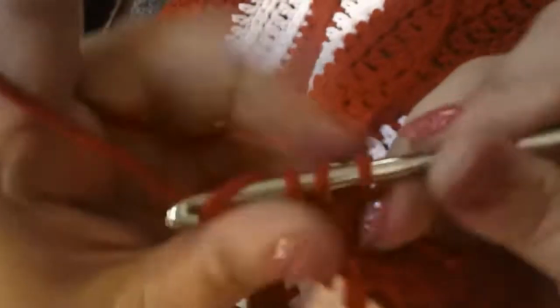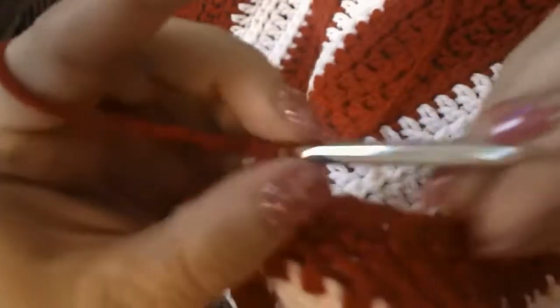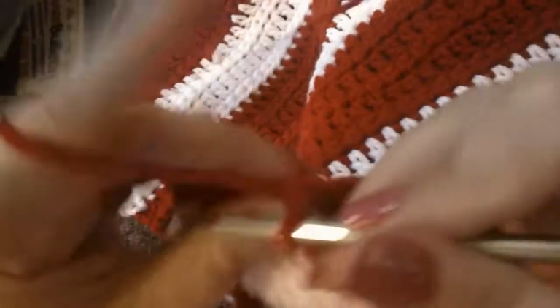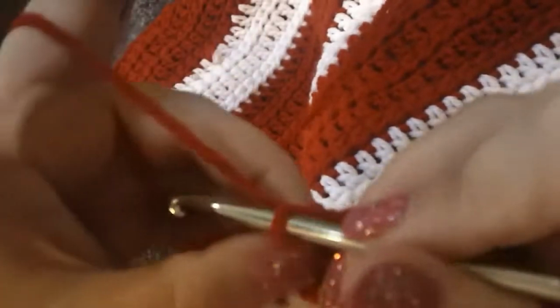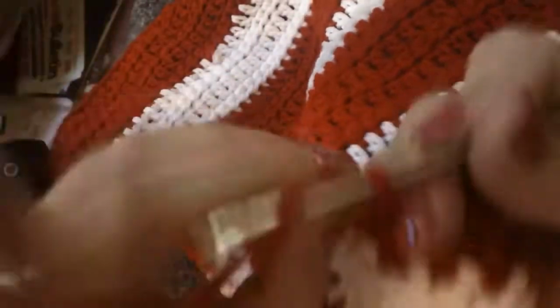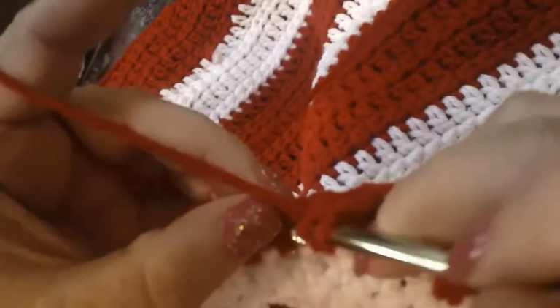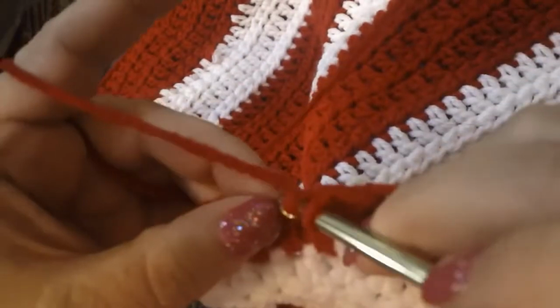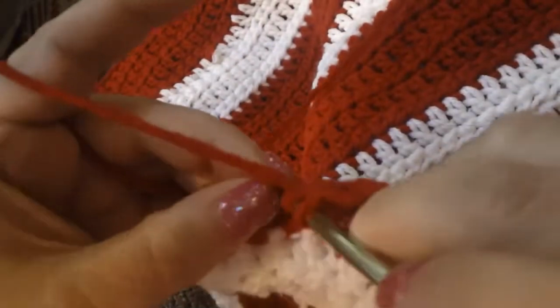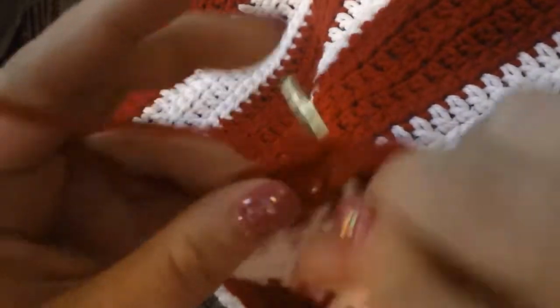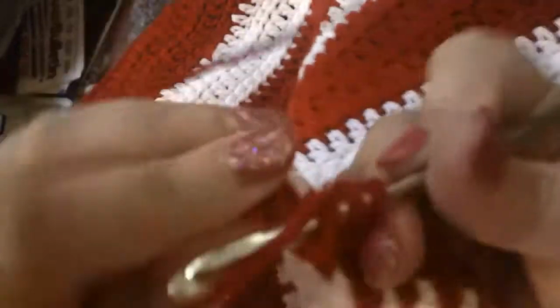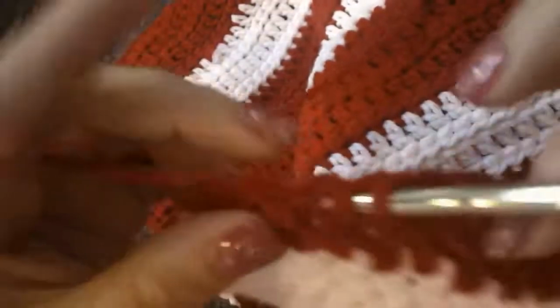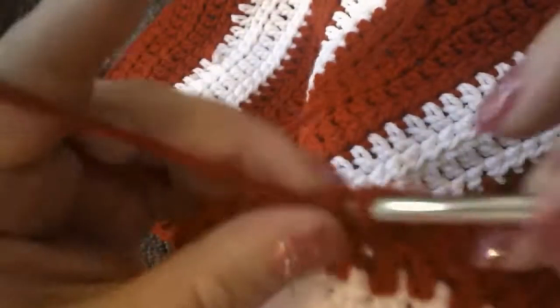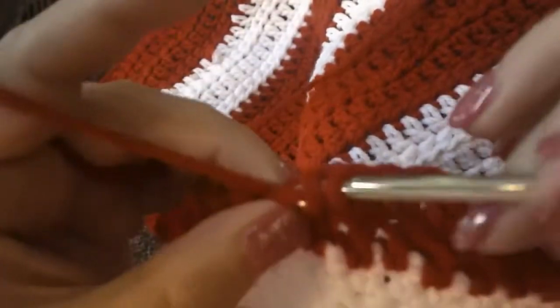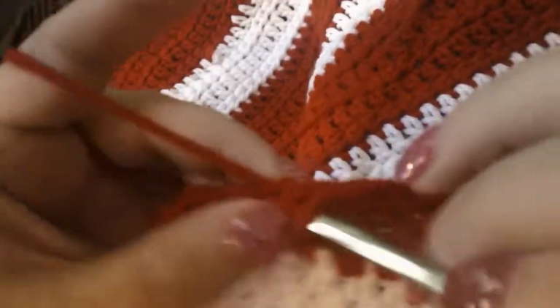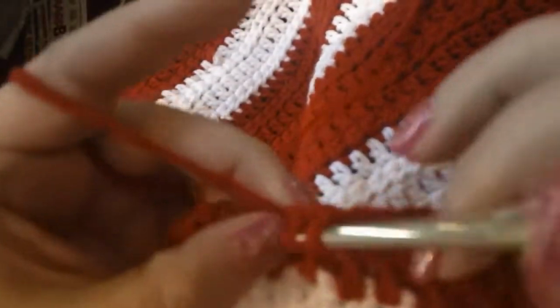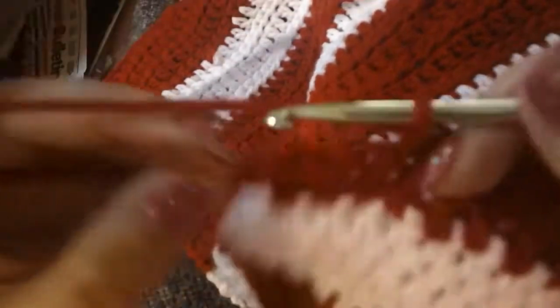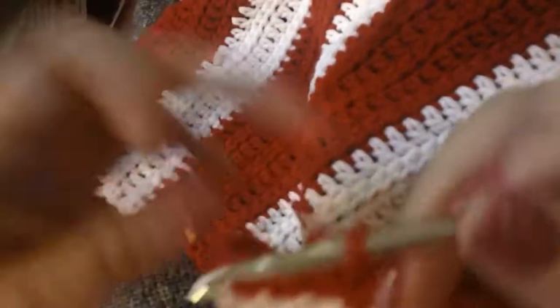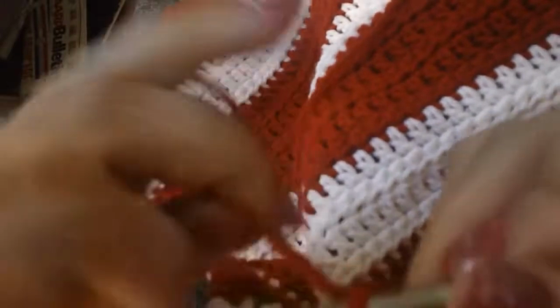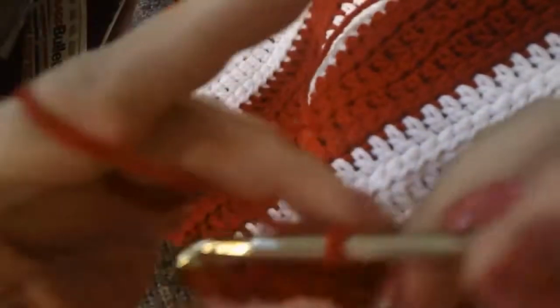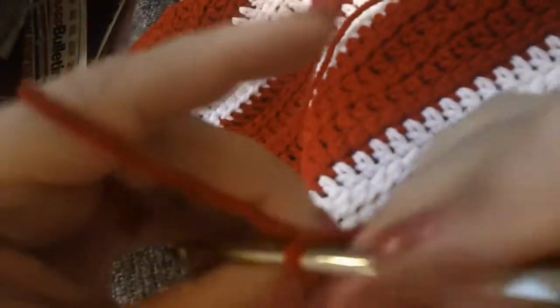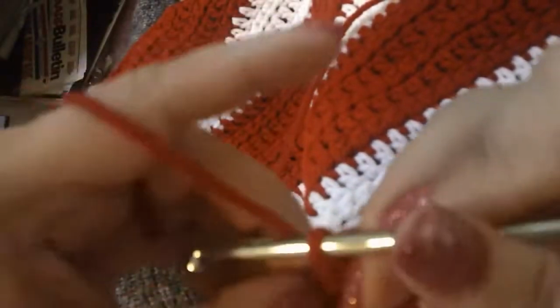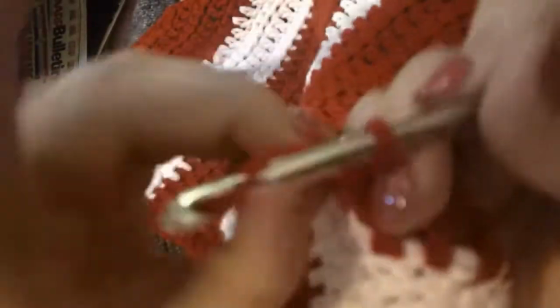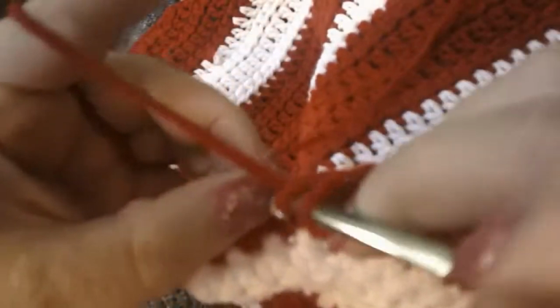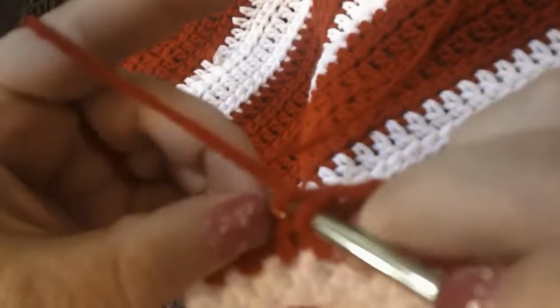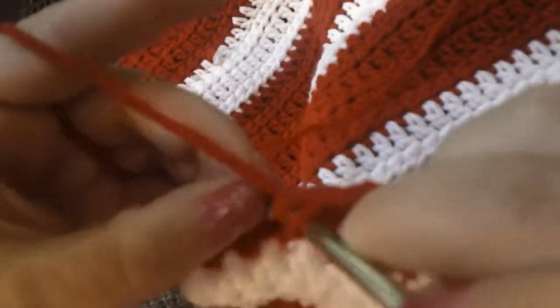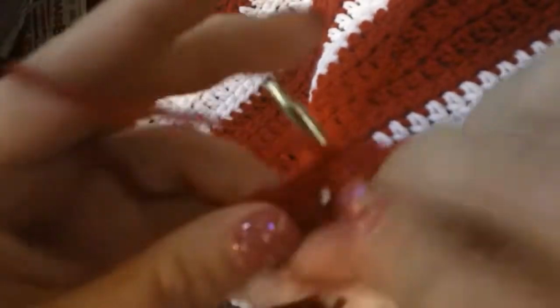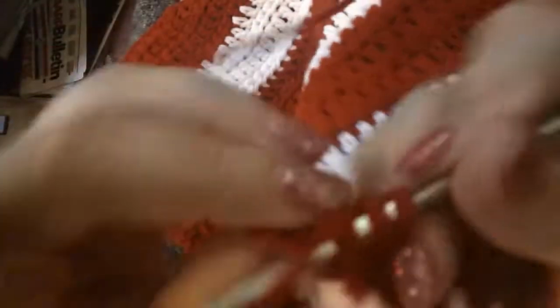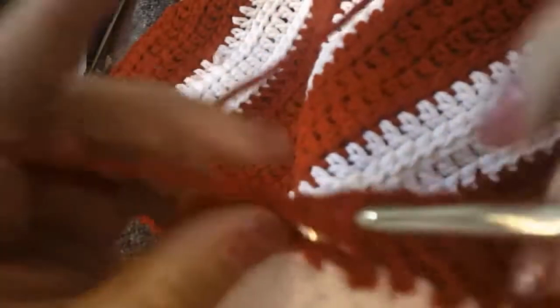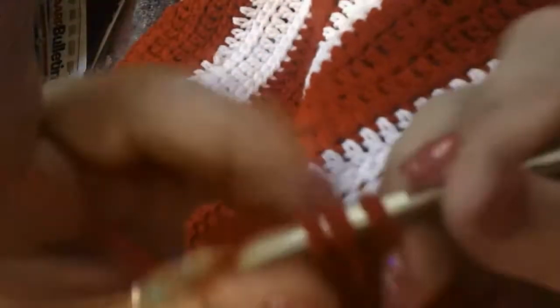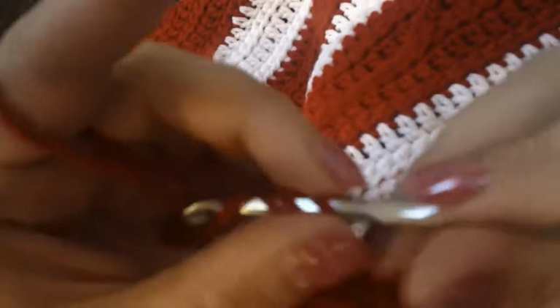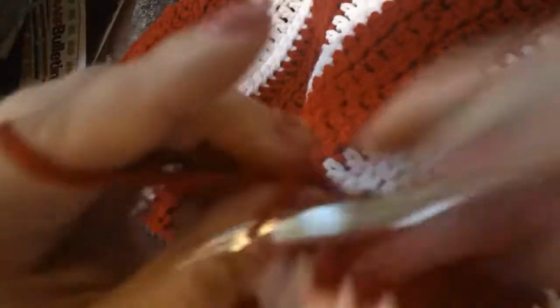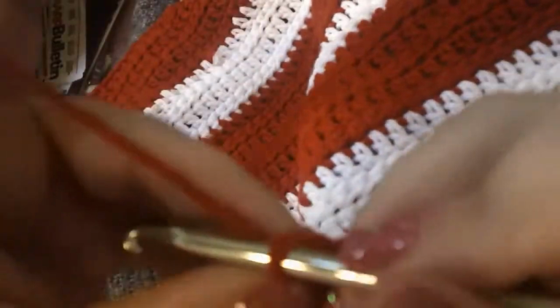I'm almost done with this row of half doubles, so we're going to chain three in a minute and go on with the double crochets in just a sec as soon as I'm finished here.